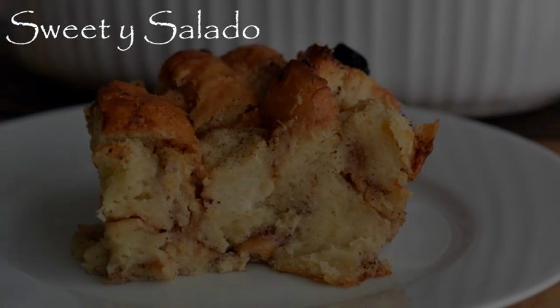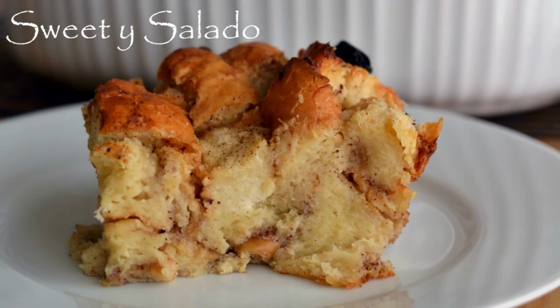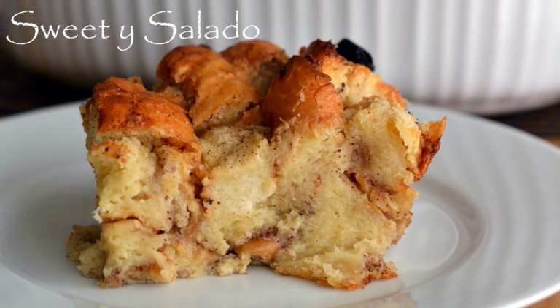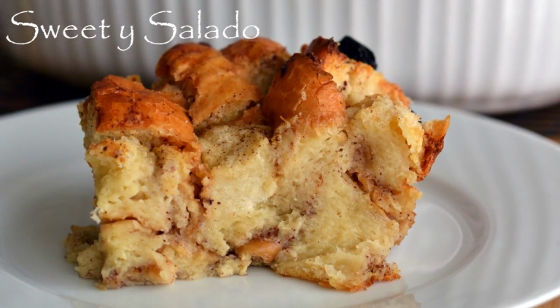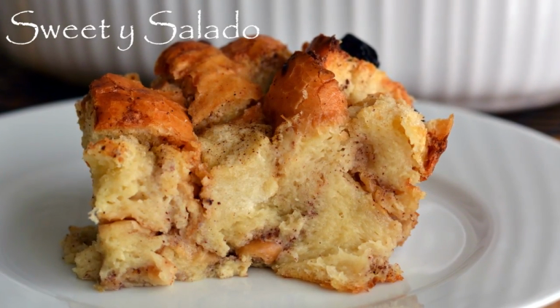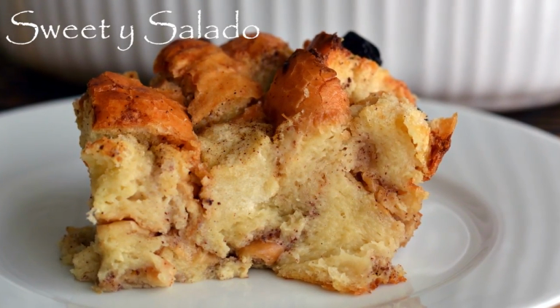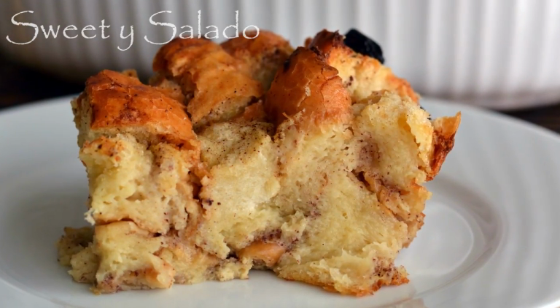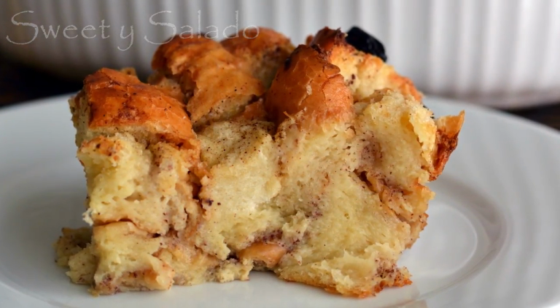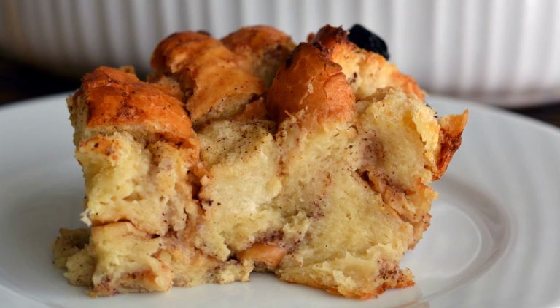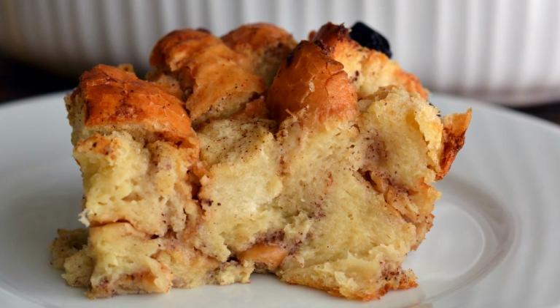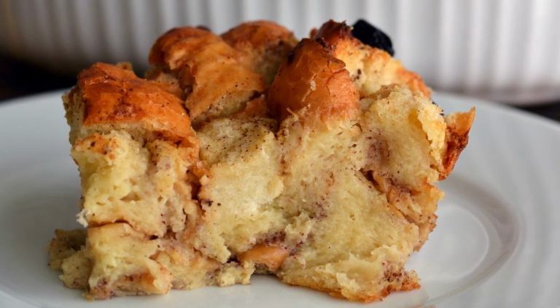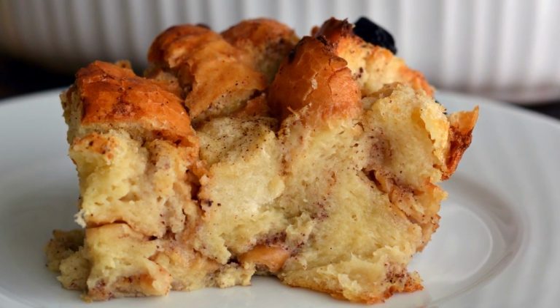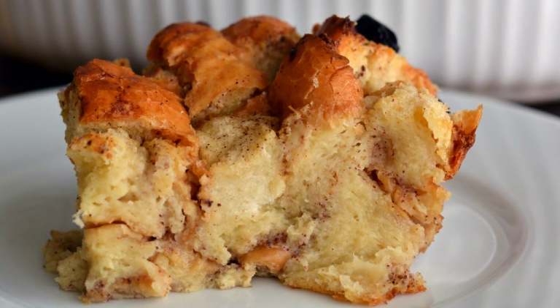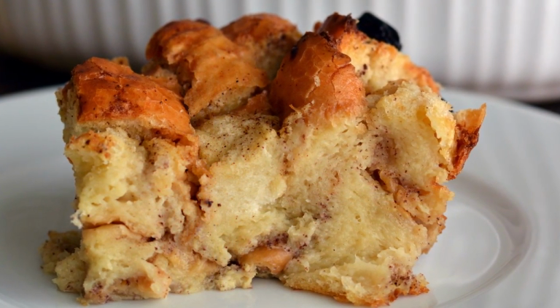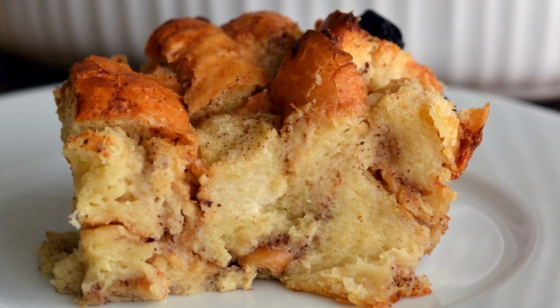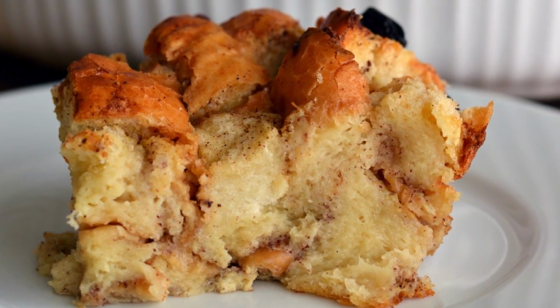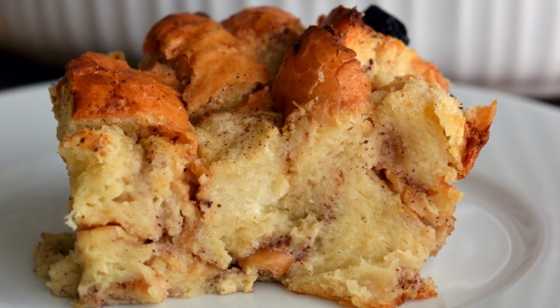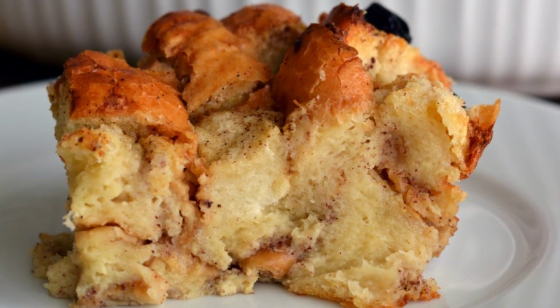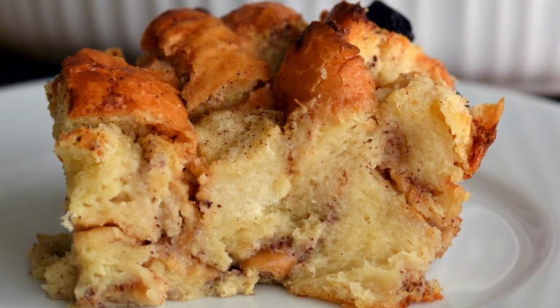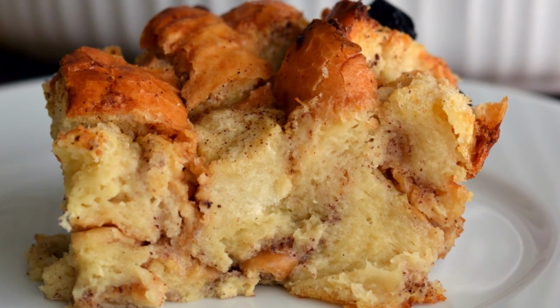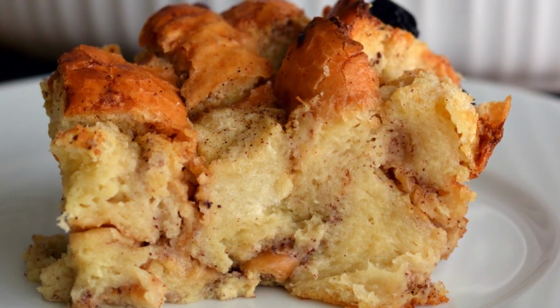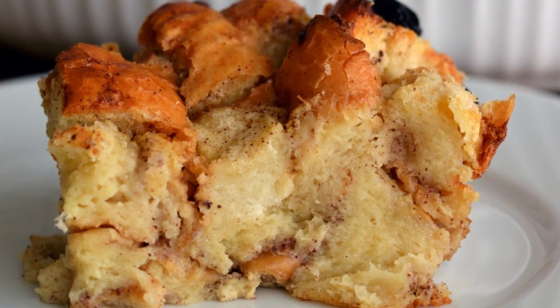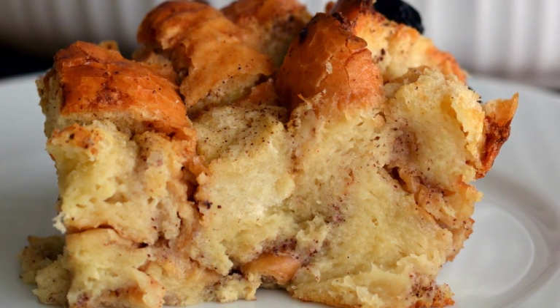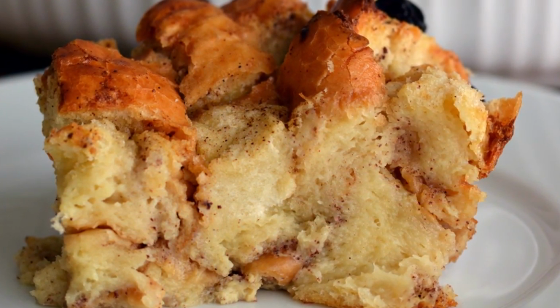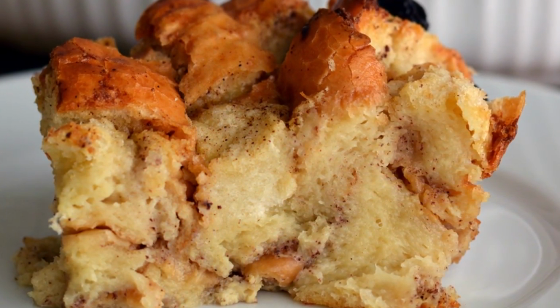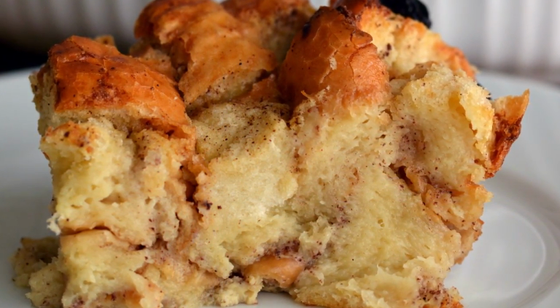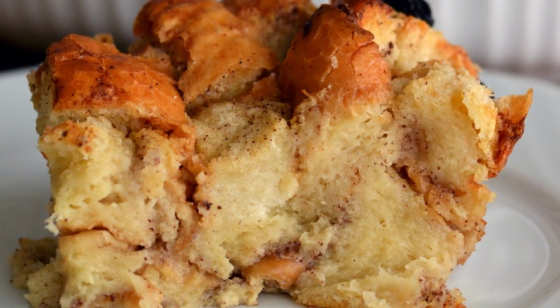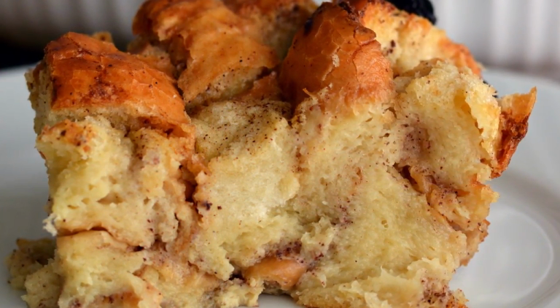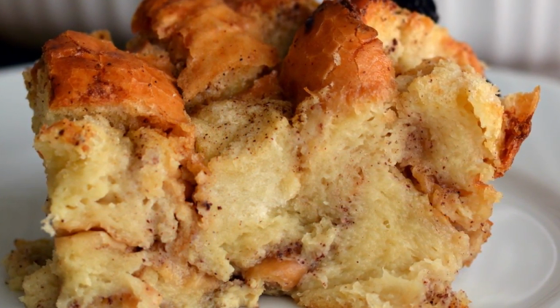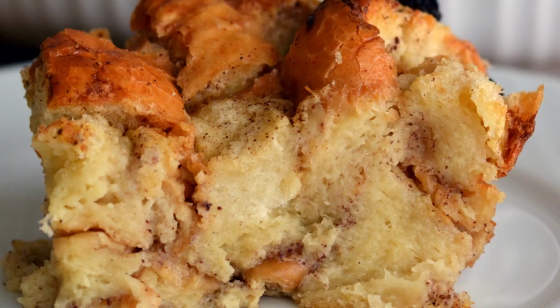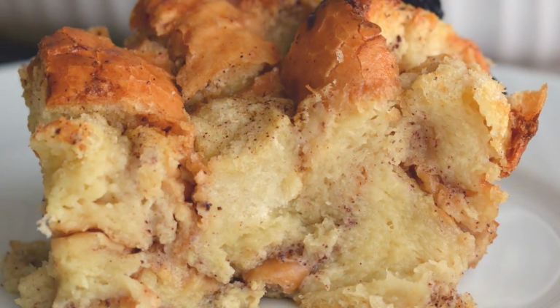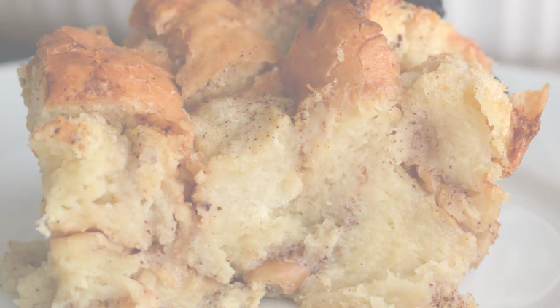Hi everybody, this is Diana from Sweet Y Salado and today we're going to make bread pudding, which is one of my favorite fall desserts because it's delicious and really easy to make. As always, the link for this recipe can be found at the end of the video and in the info box below.